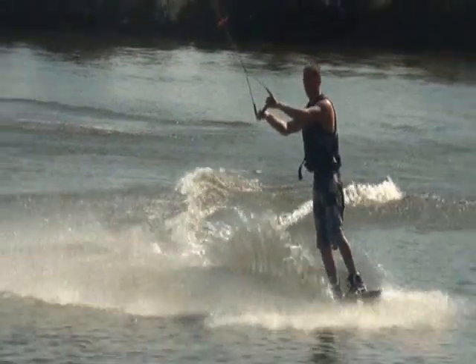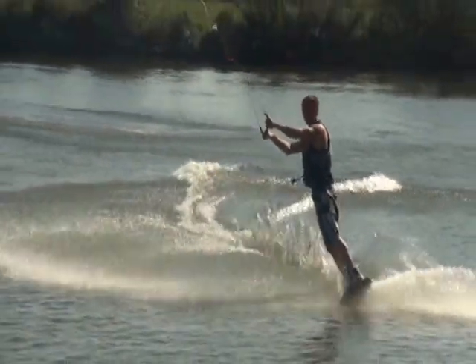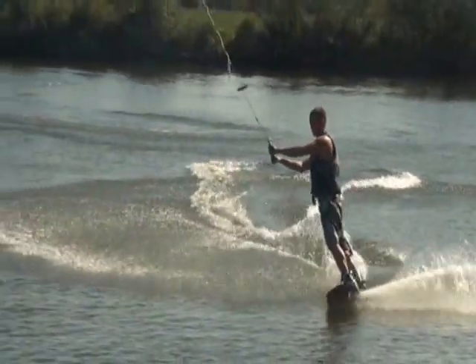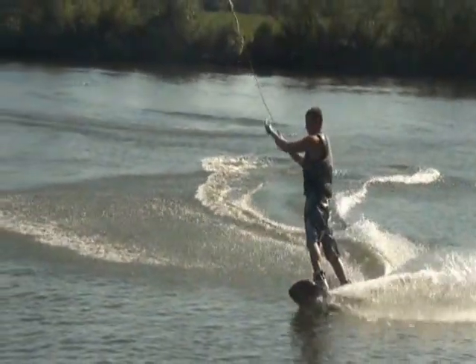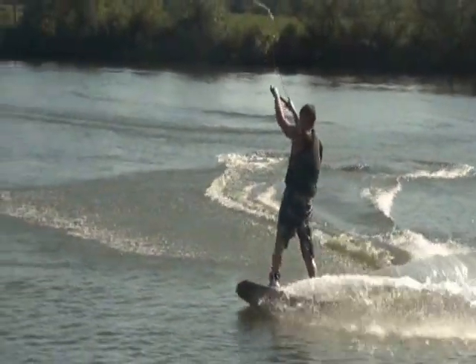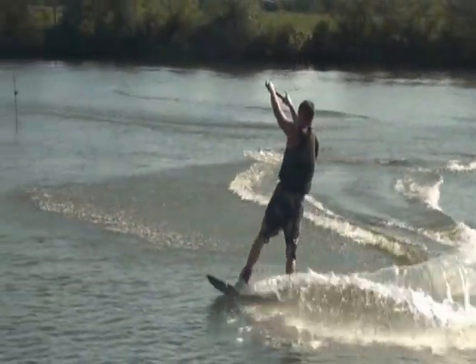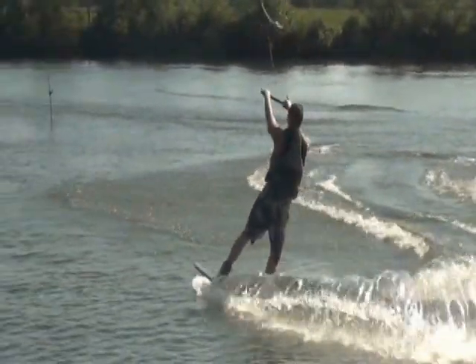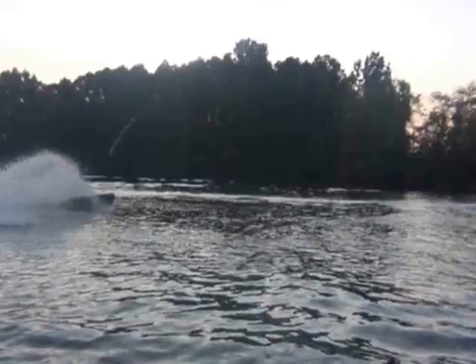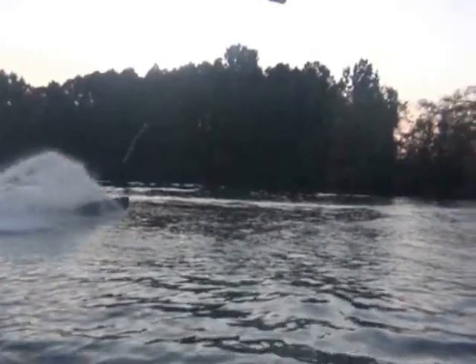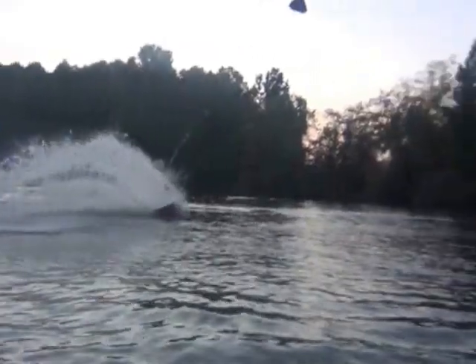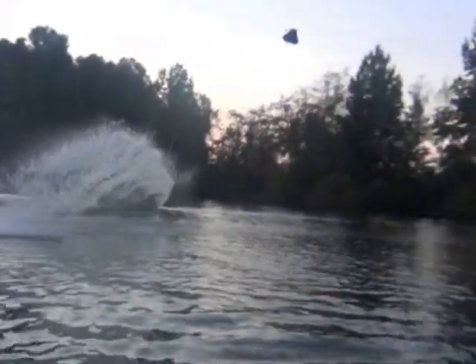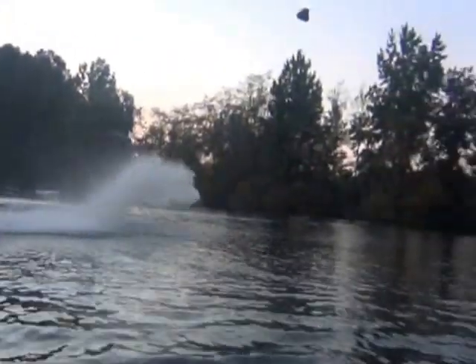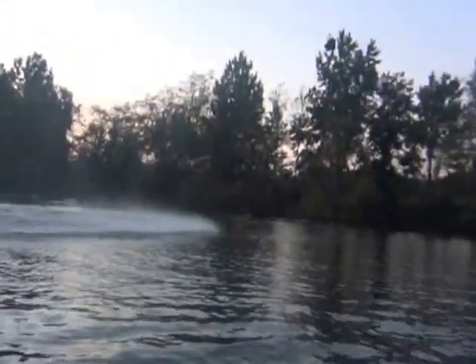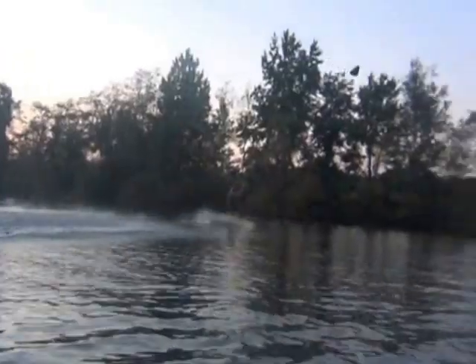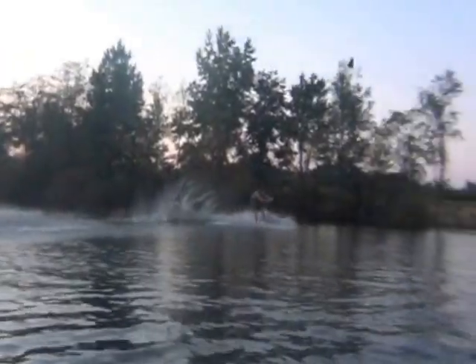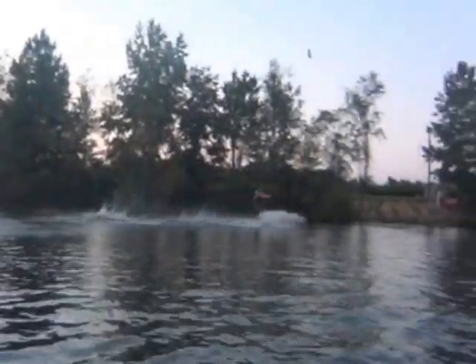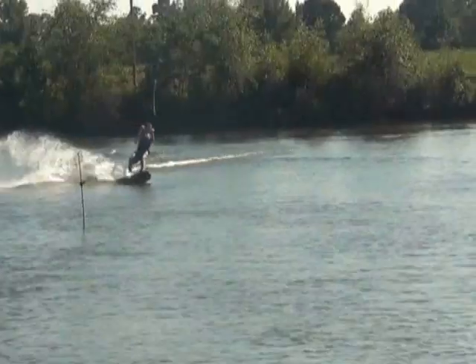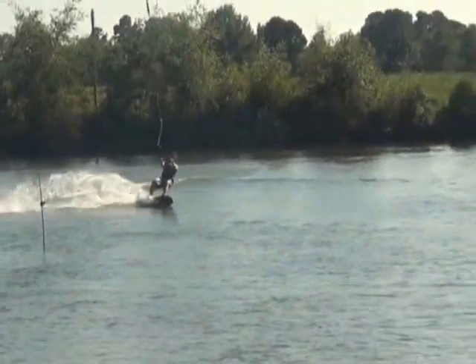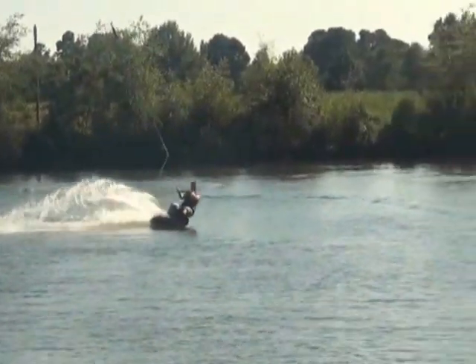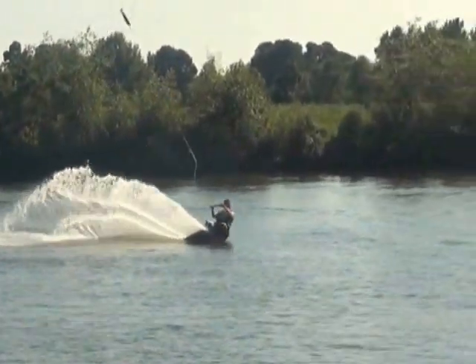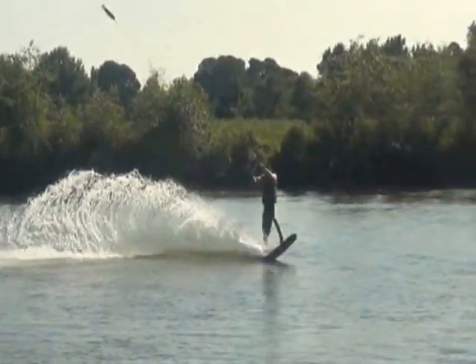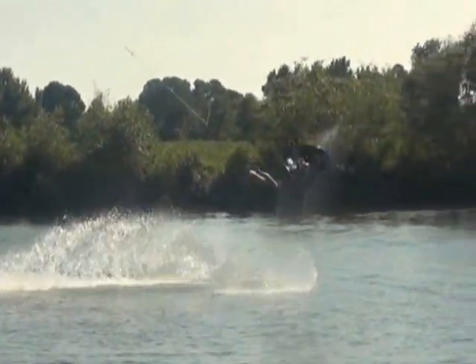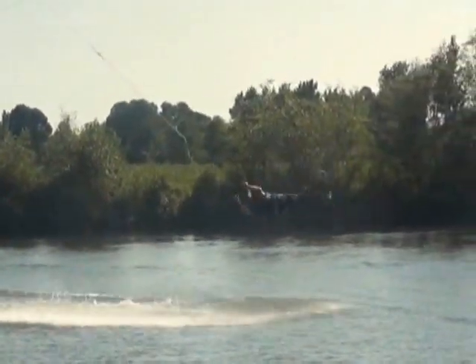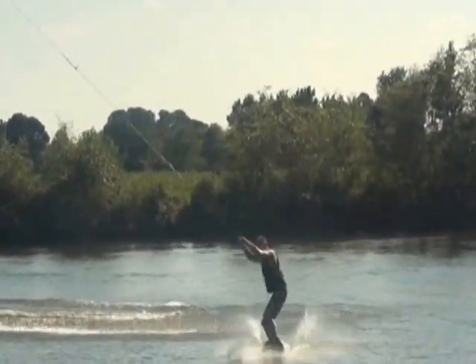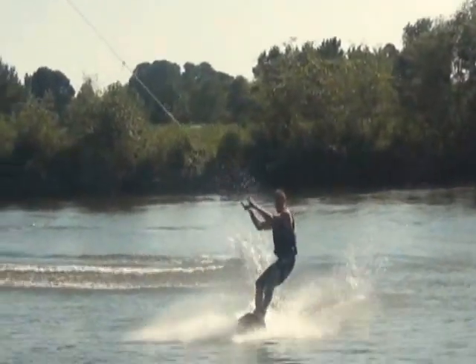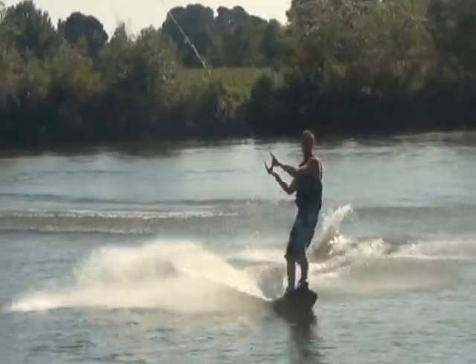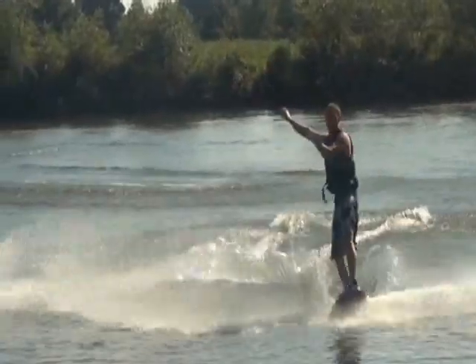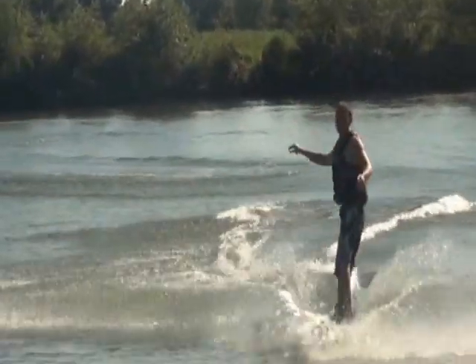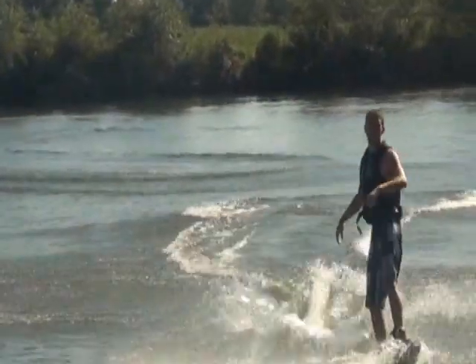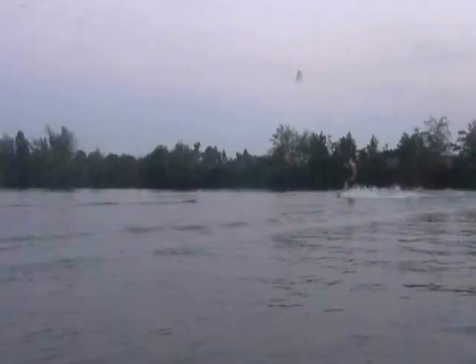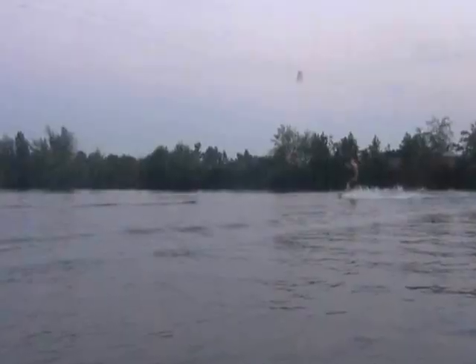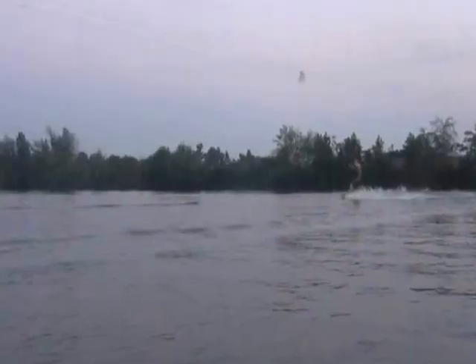Before learning the S-Bend, you should have the Rayleigh consistent with good height. The motion for the S-Bend is very similar to the motion for a heel-side front flip. I learned the front flip first, but lots of people learned the S-Bend first.